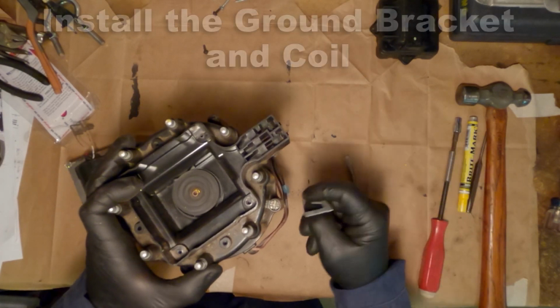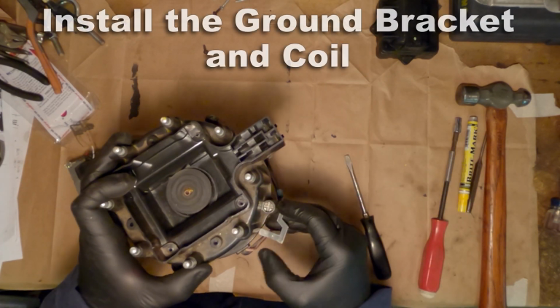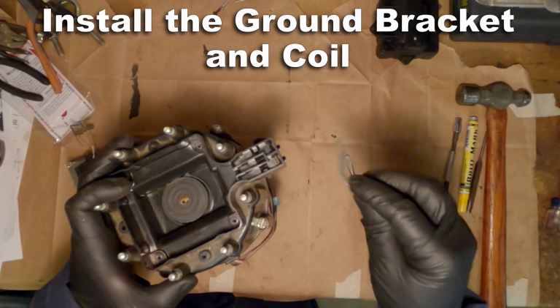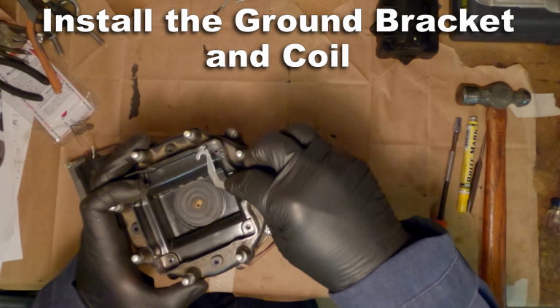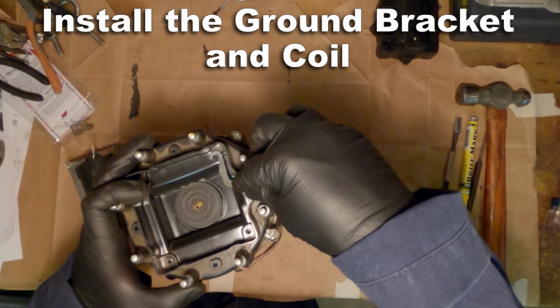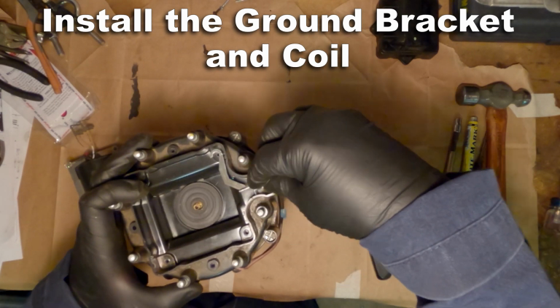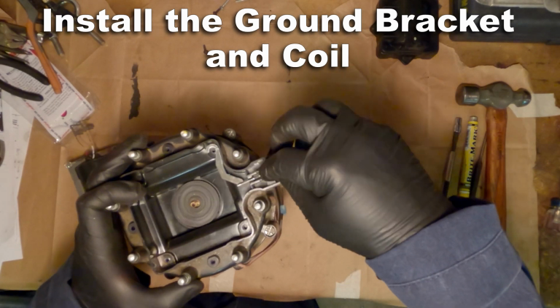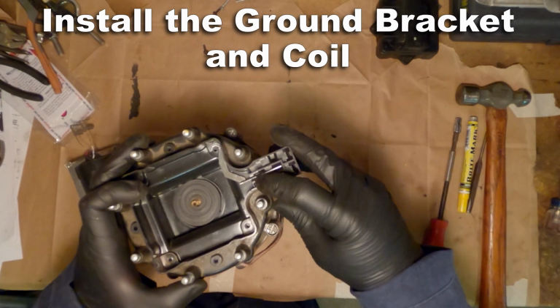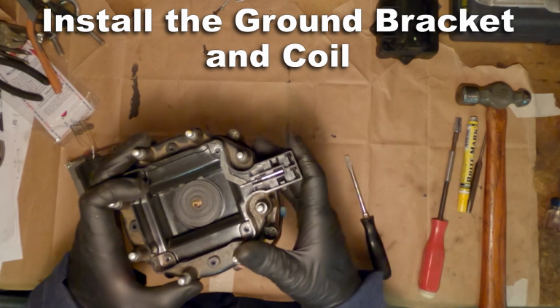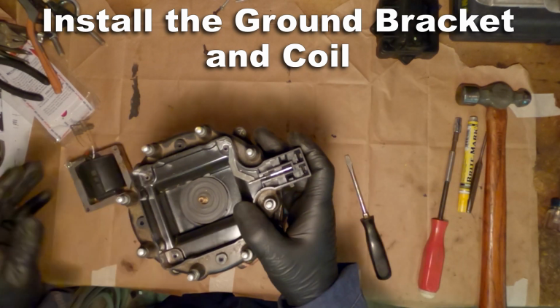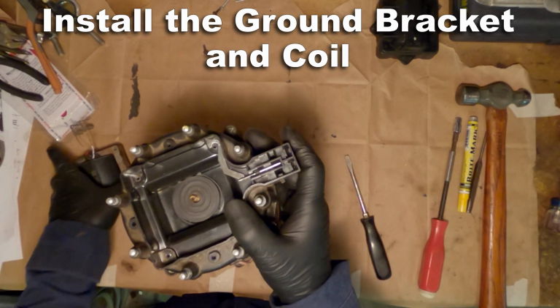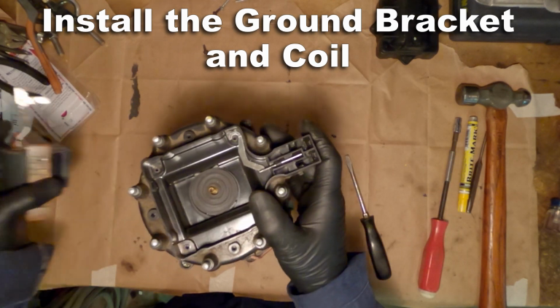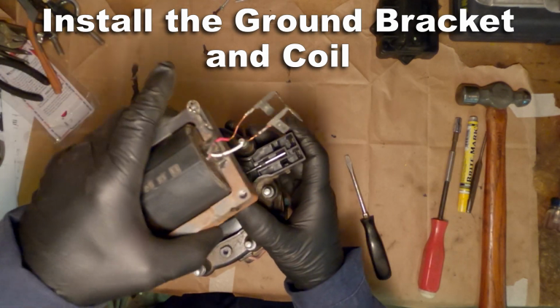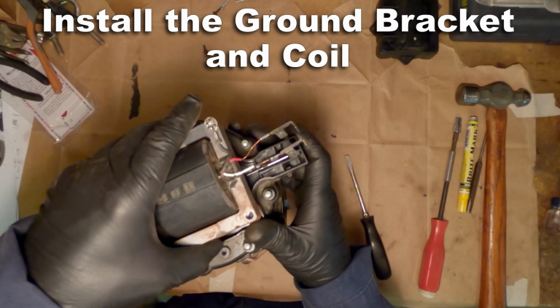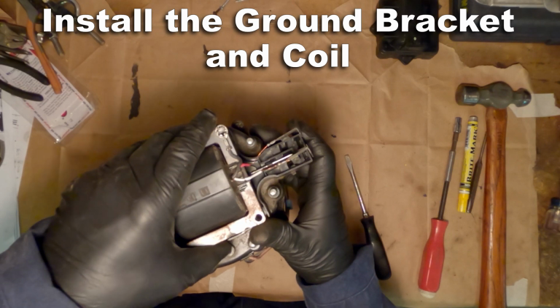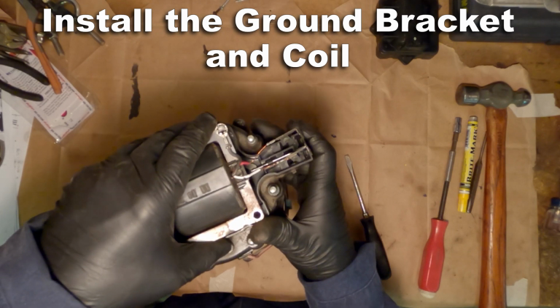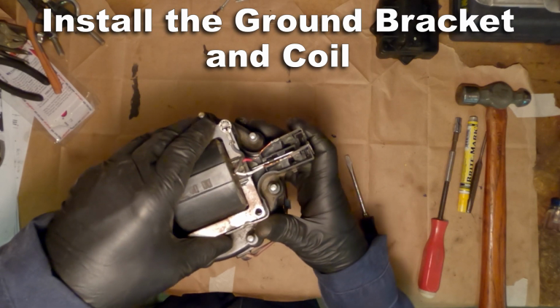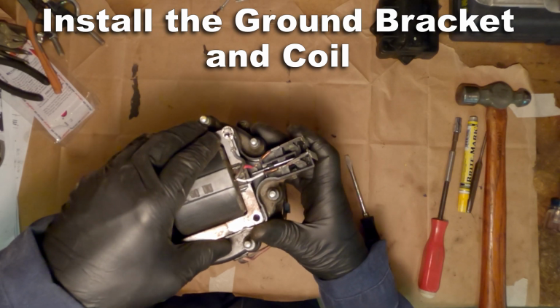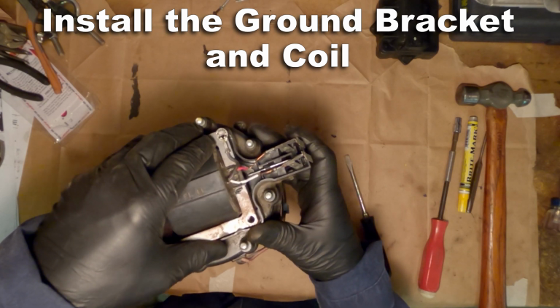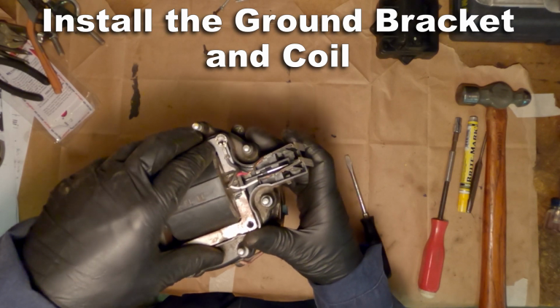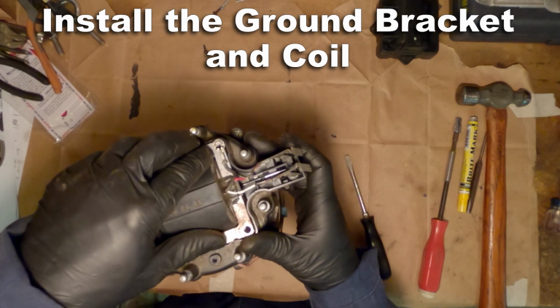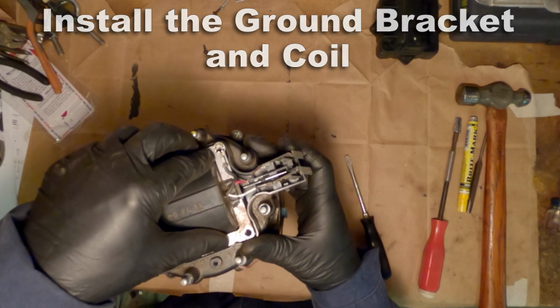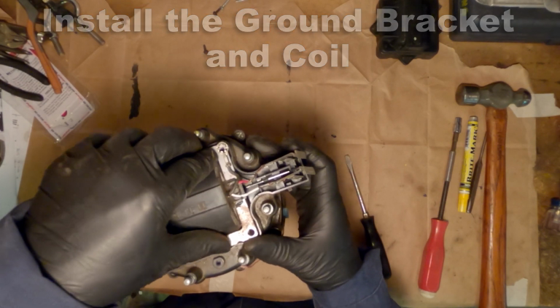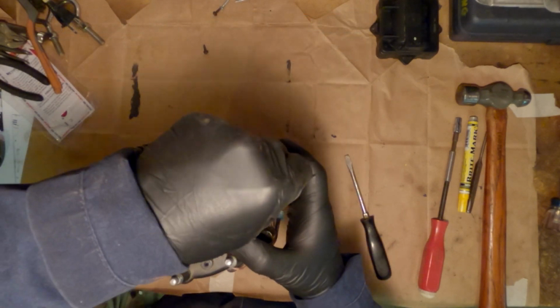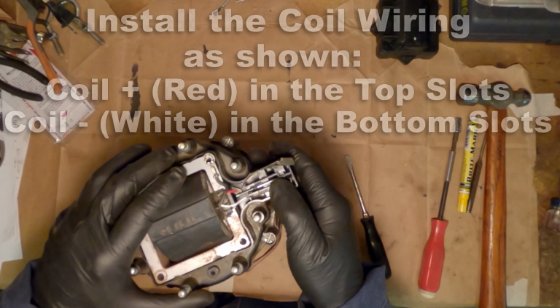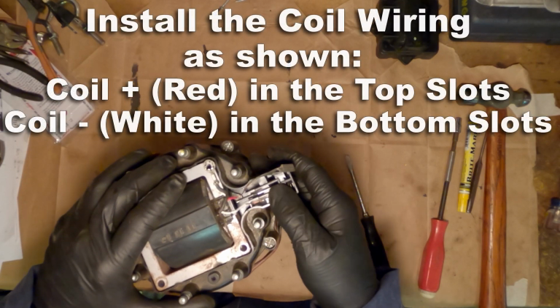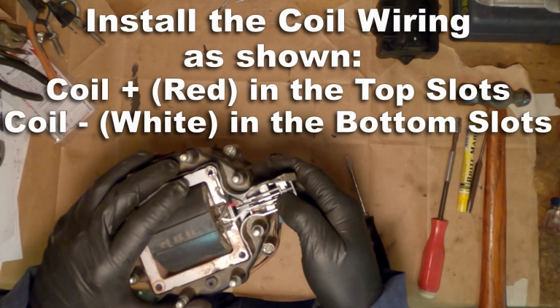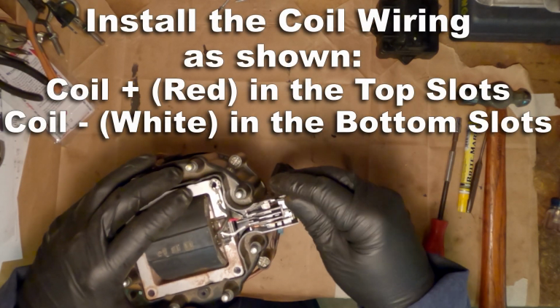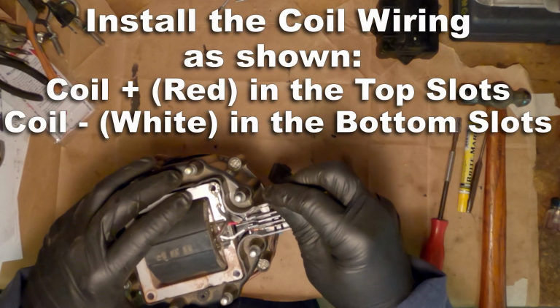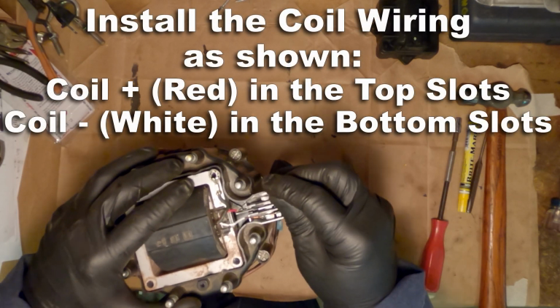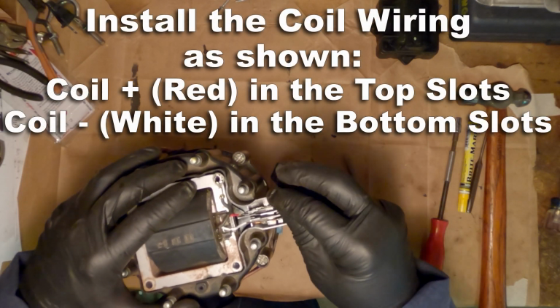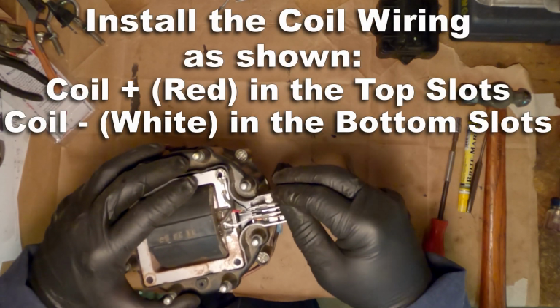Don't forget that ground bracket when you're putting in your coil. Also, some cars came with the ground bracket, some cars came with the wire. So make sure you put back whatever your car came with.